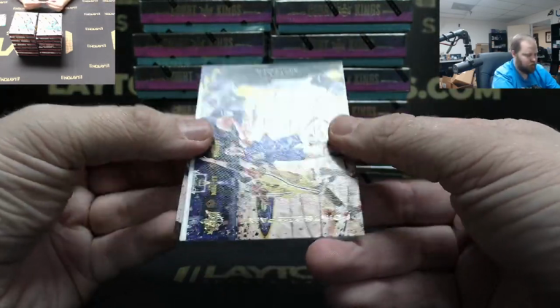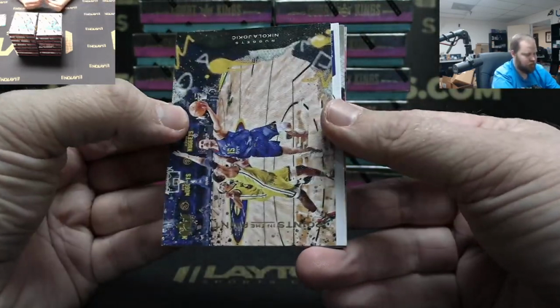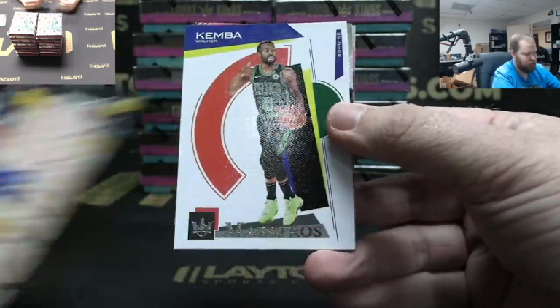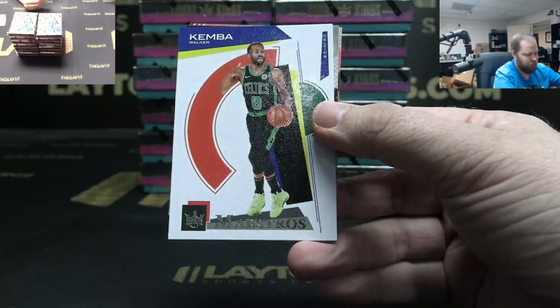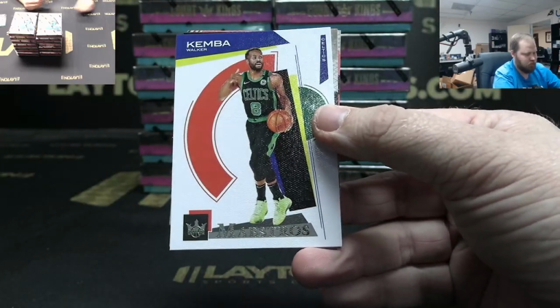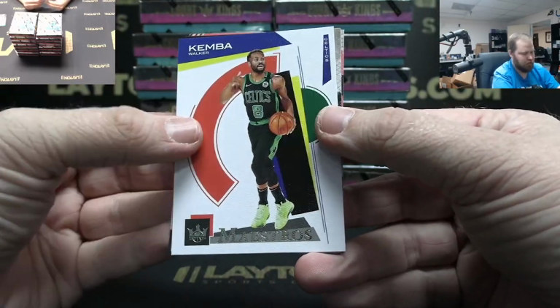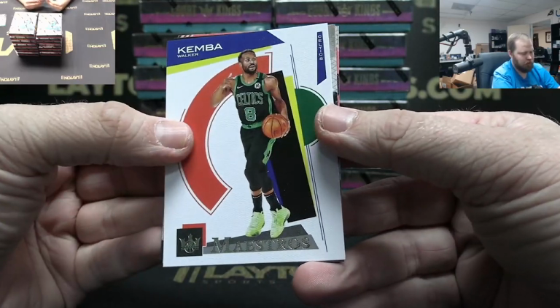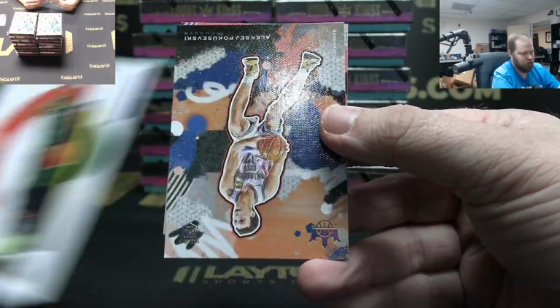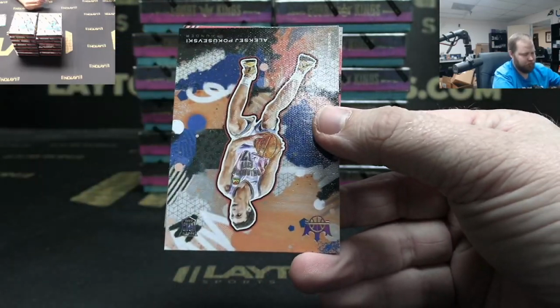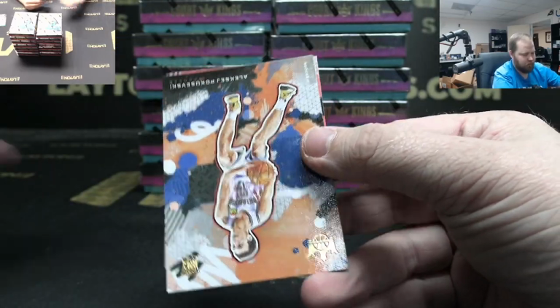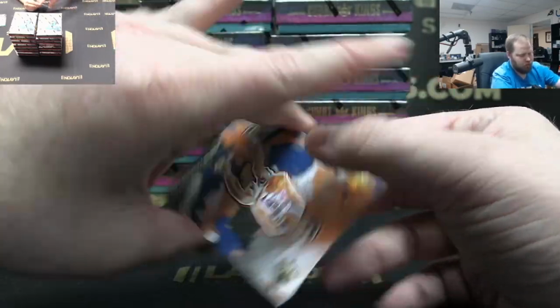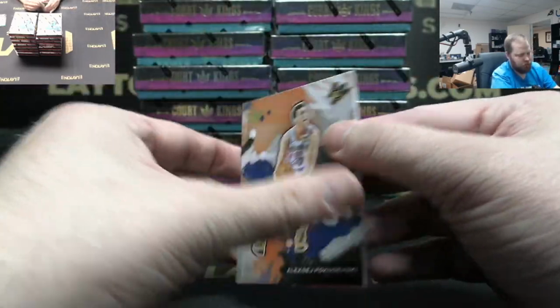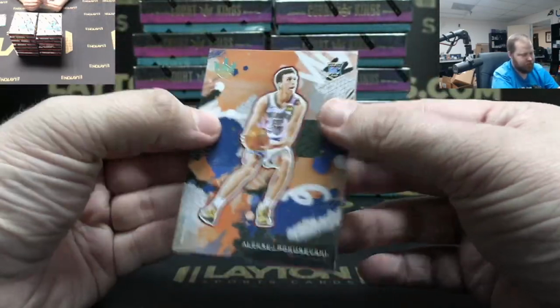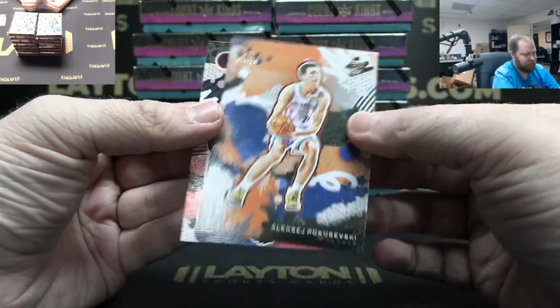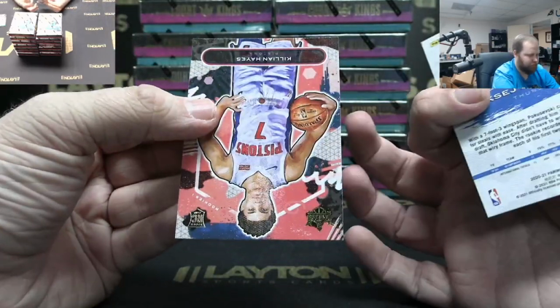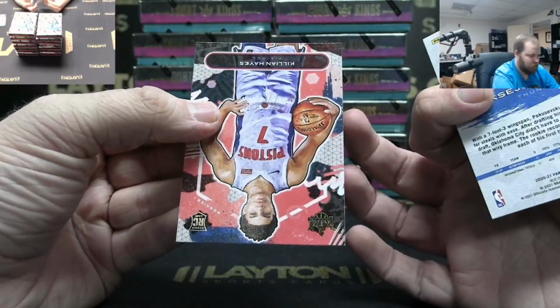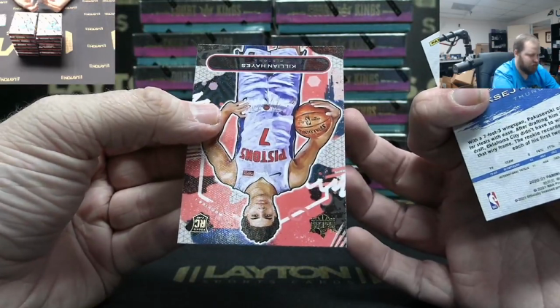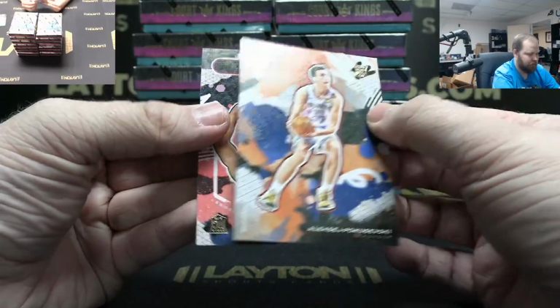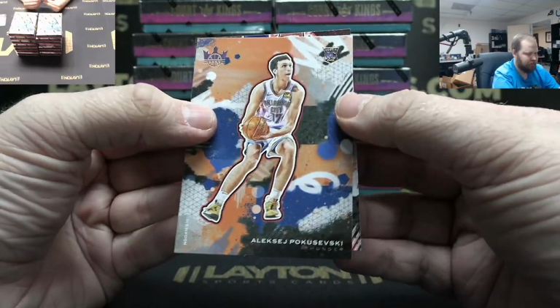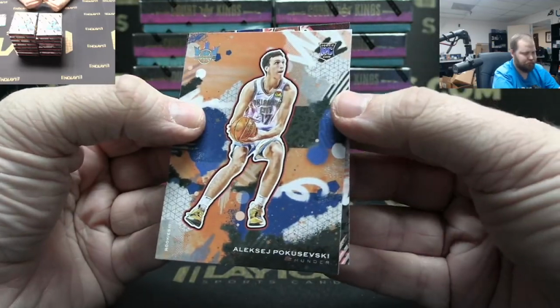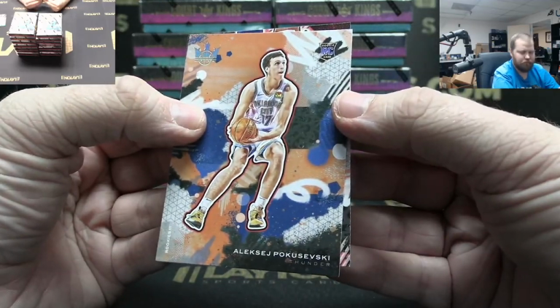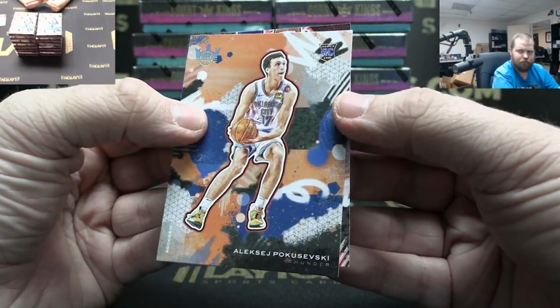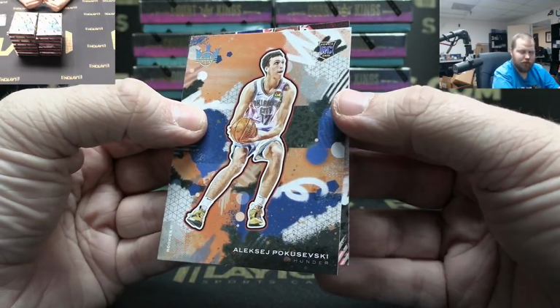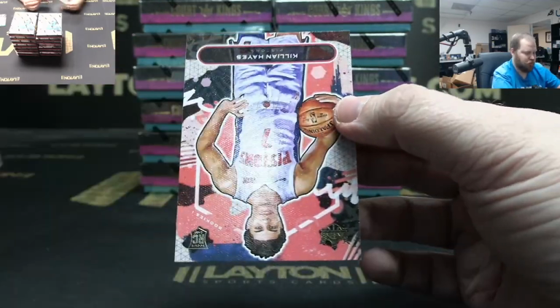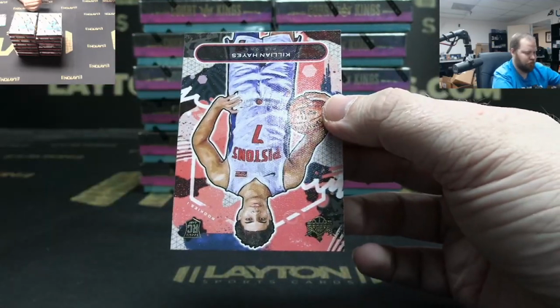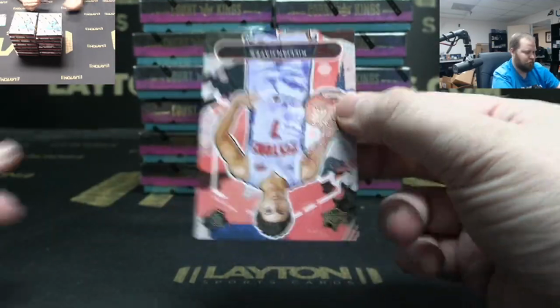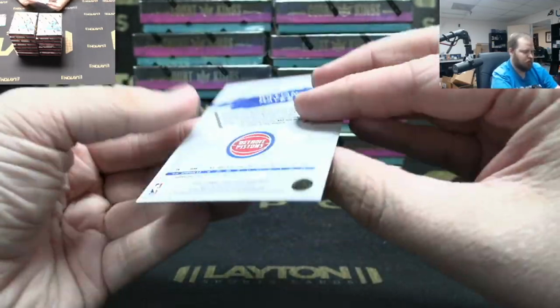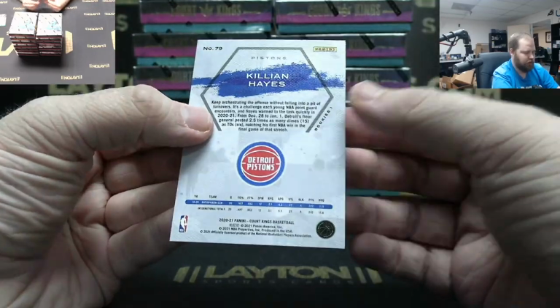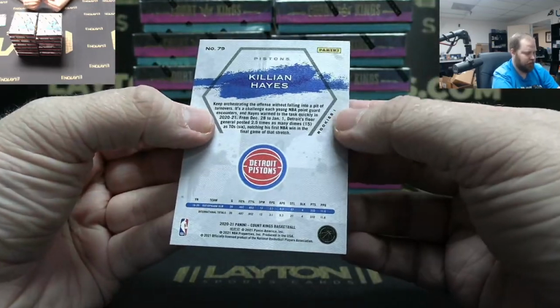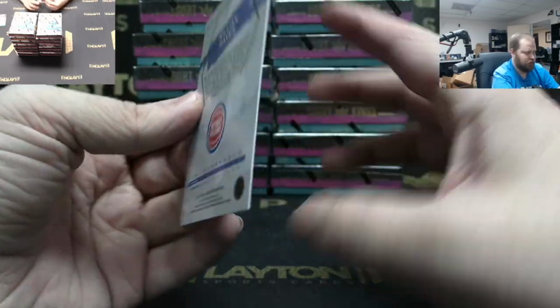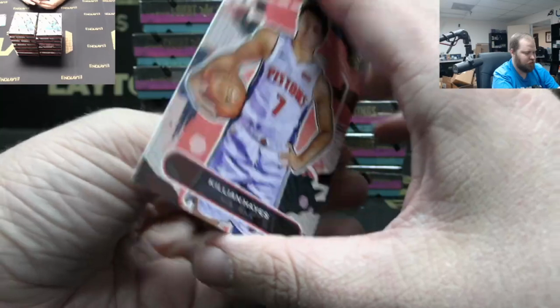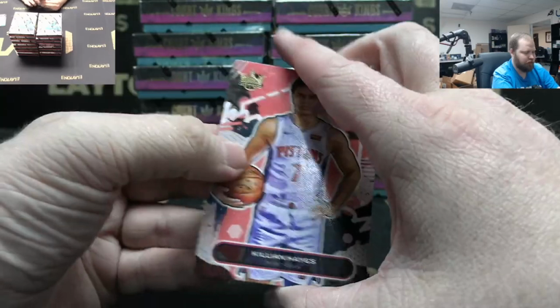Jokic, Kemba Walker, Pokusevsky — Rookie Three. Nice Poku and Killian Hayes Rookie One.